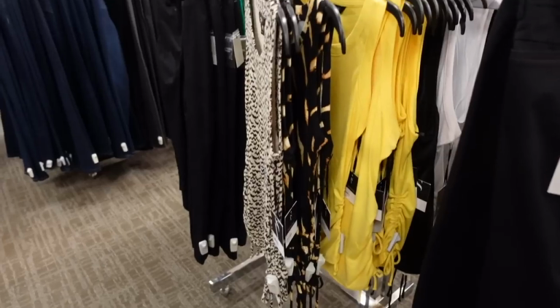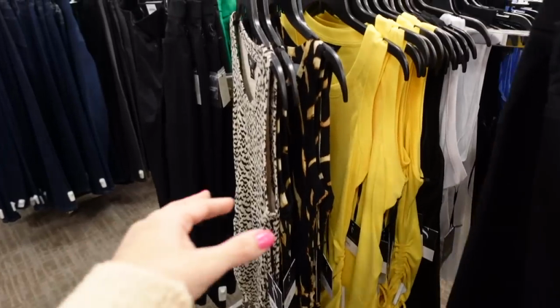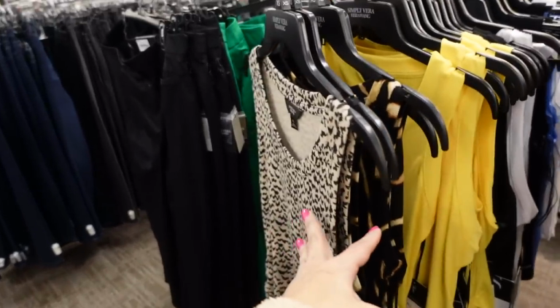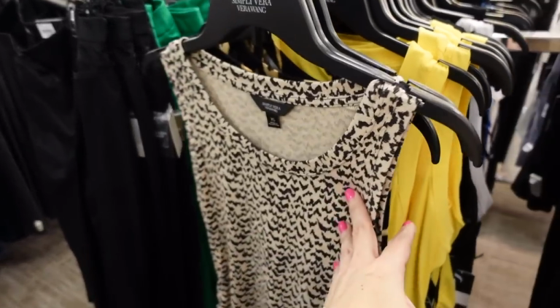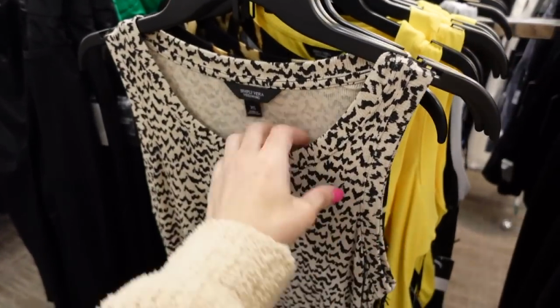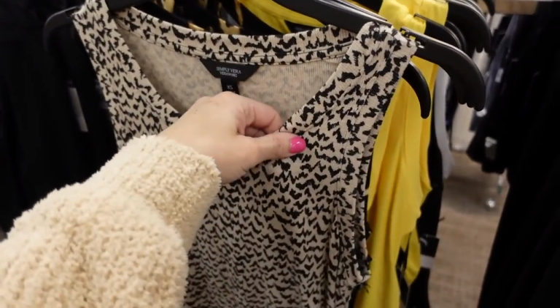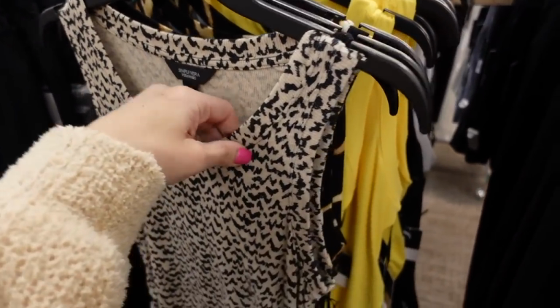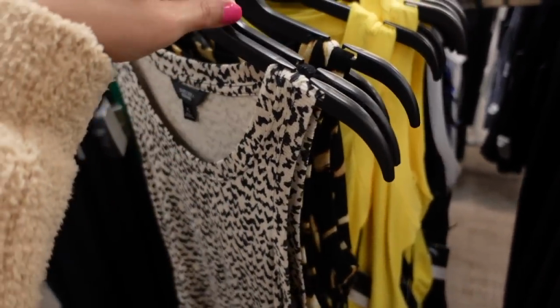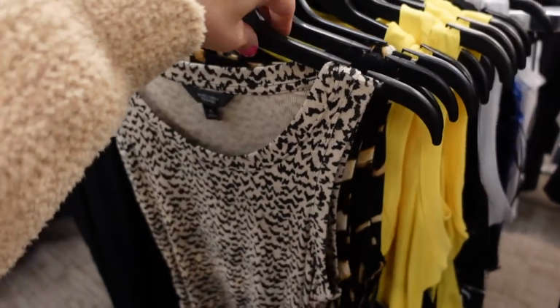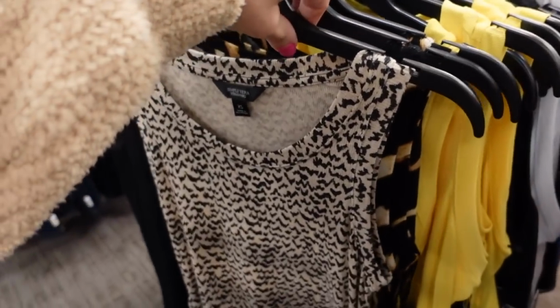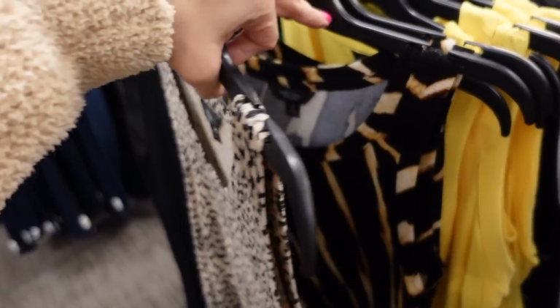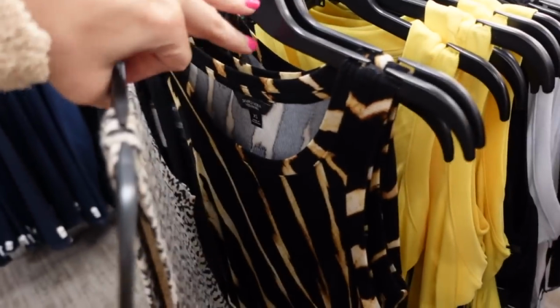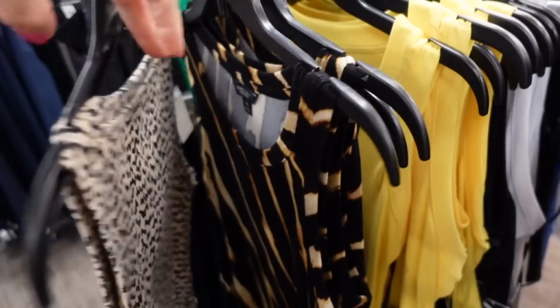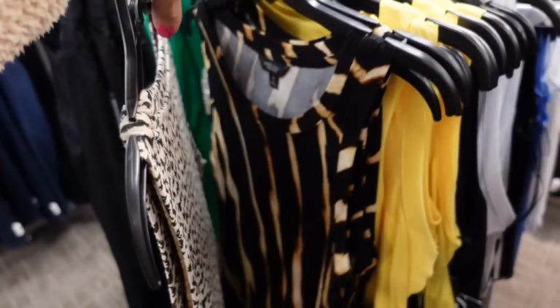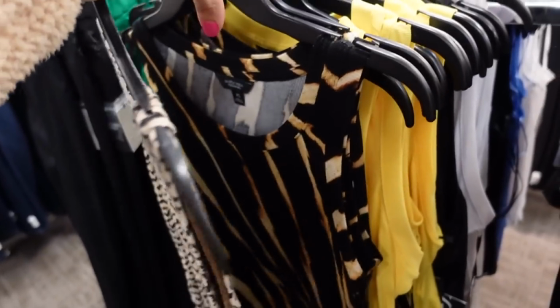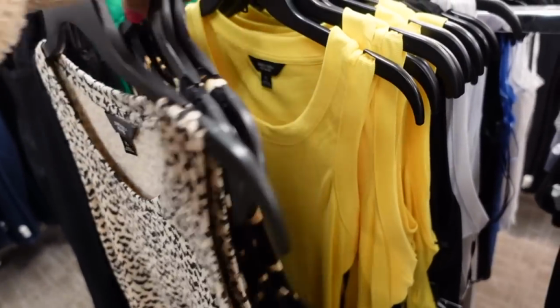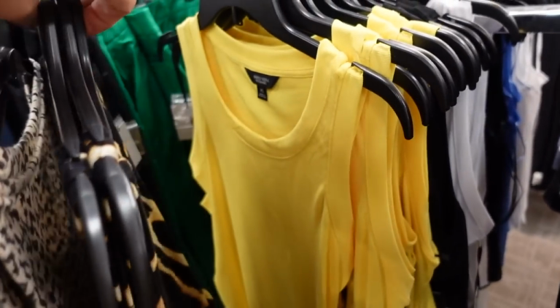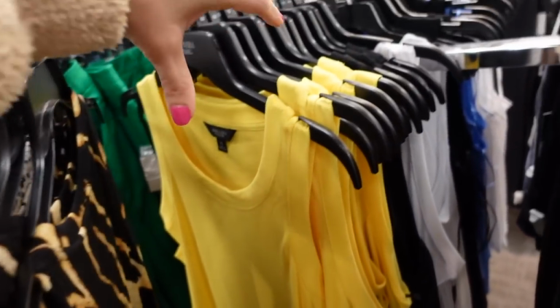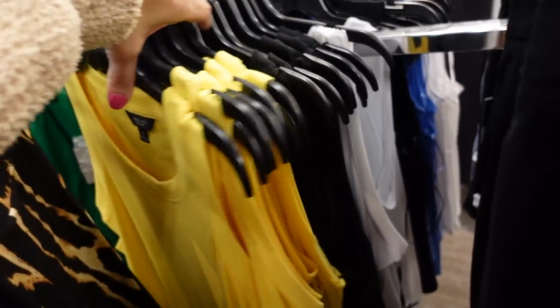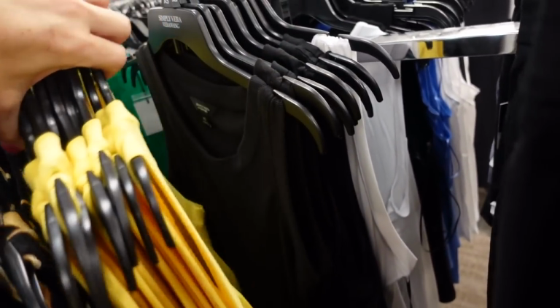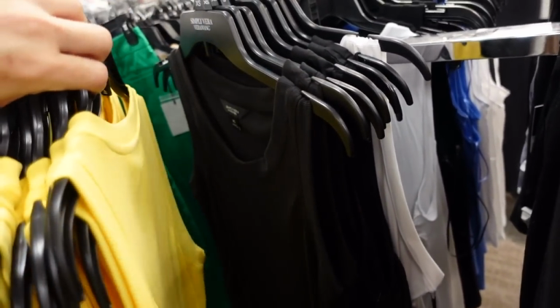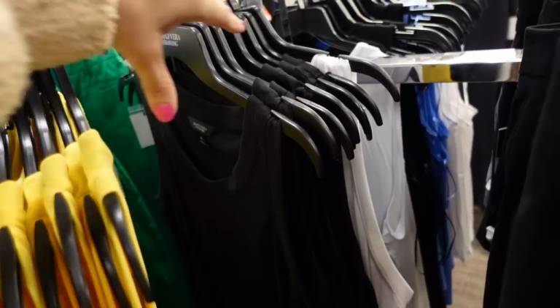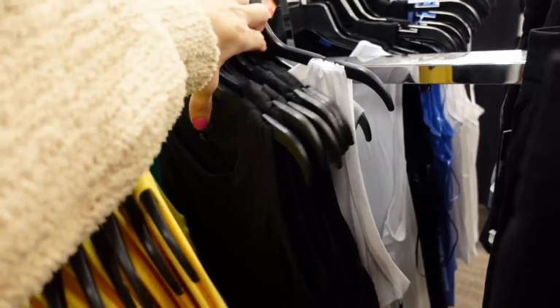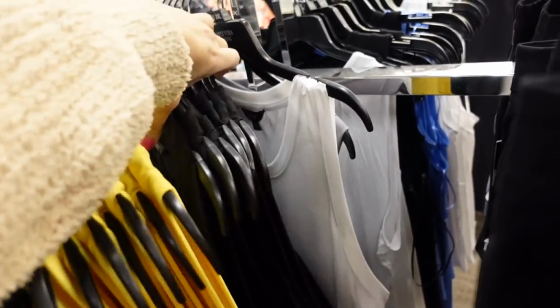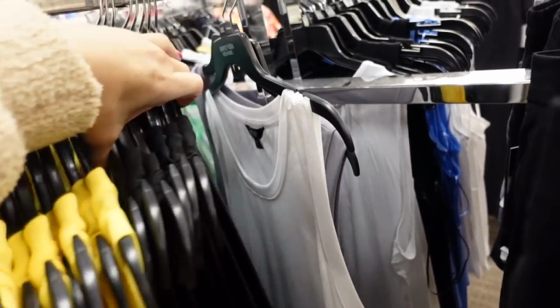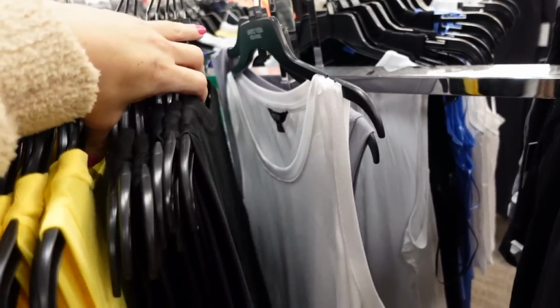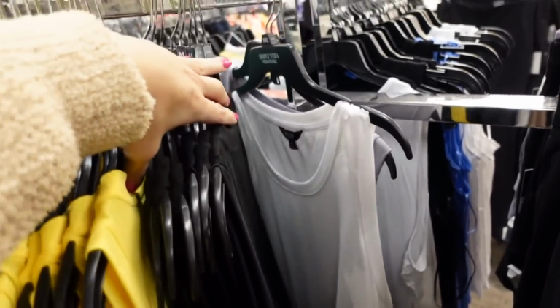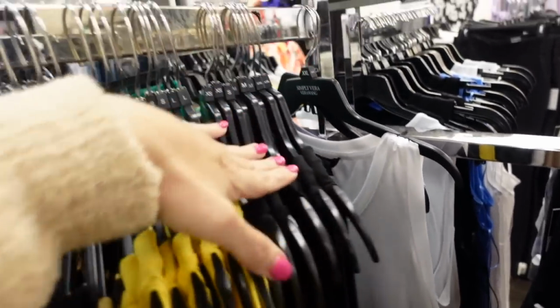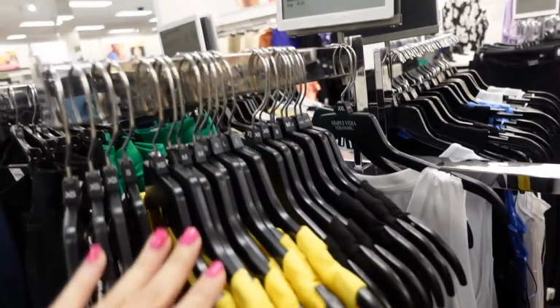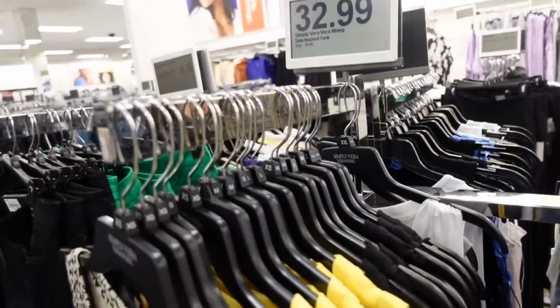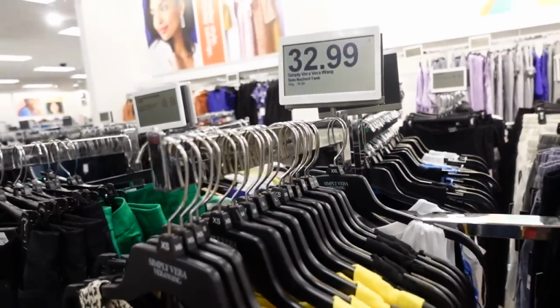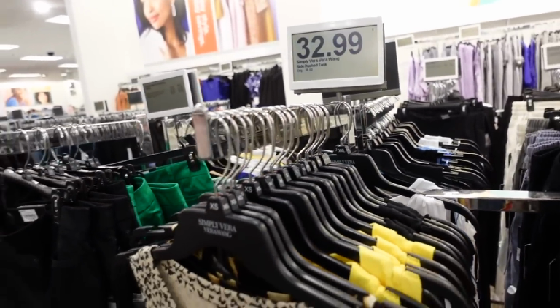More of those drawstring tanks — it also comes in brown and black, there's a black marble, yellow, solid black, and white. They're on sale for $32.99.